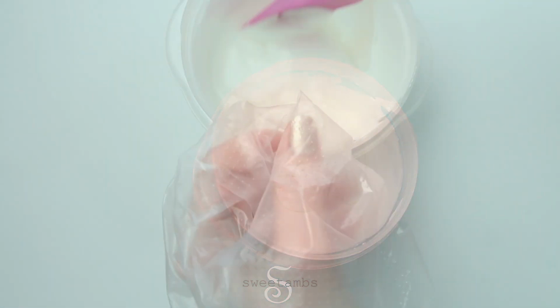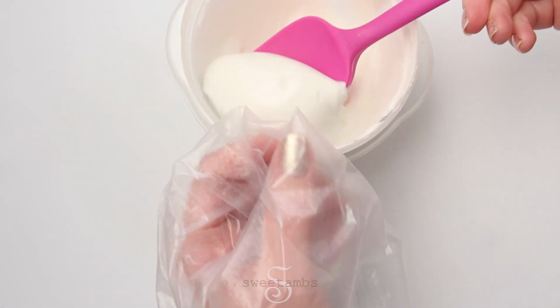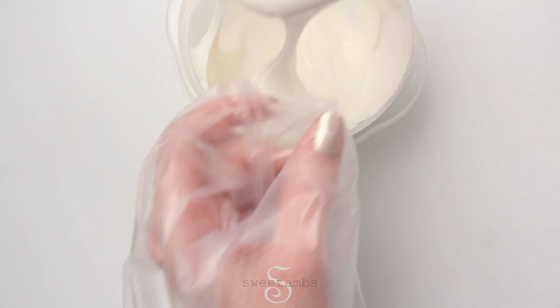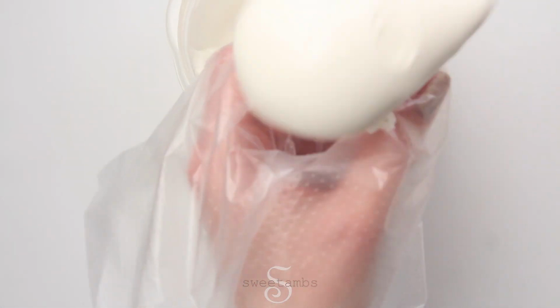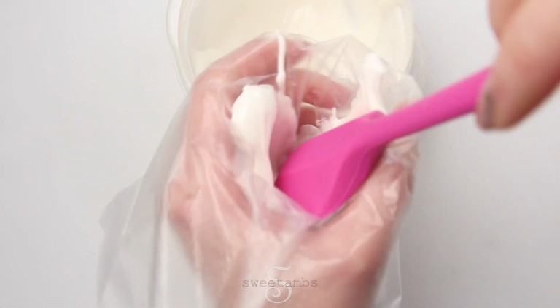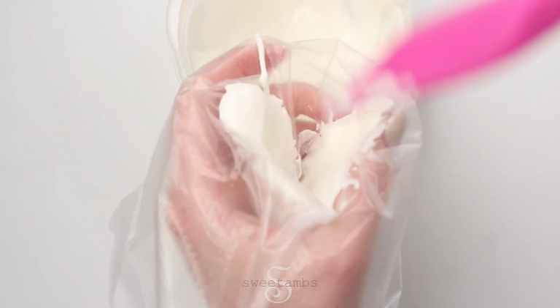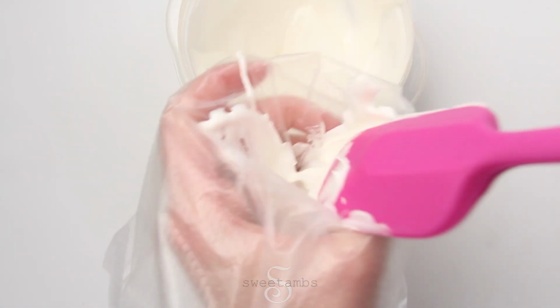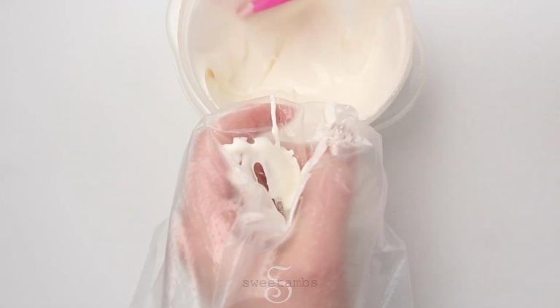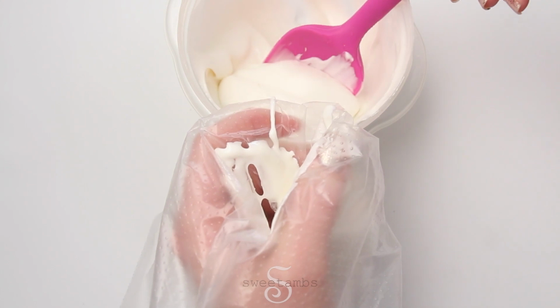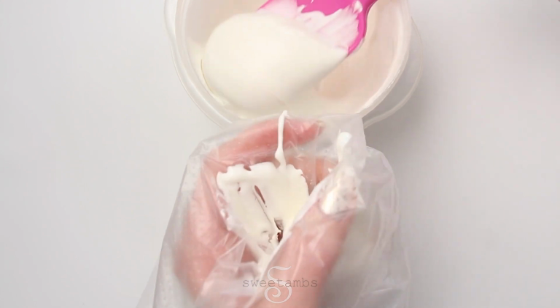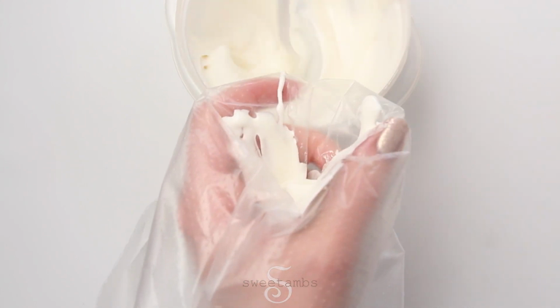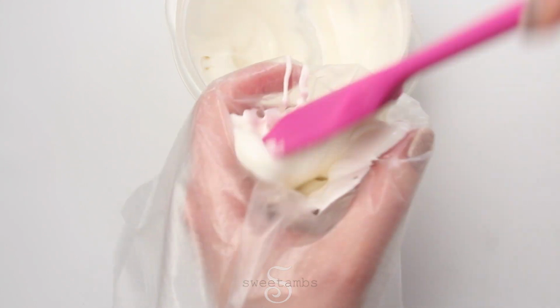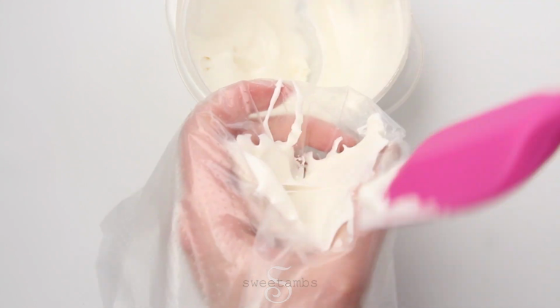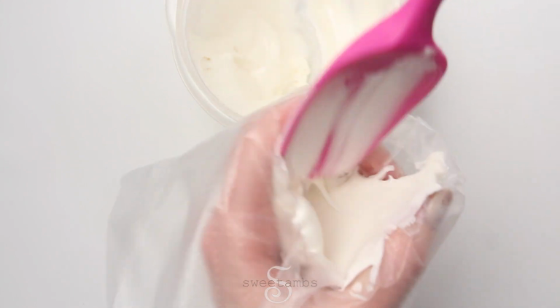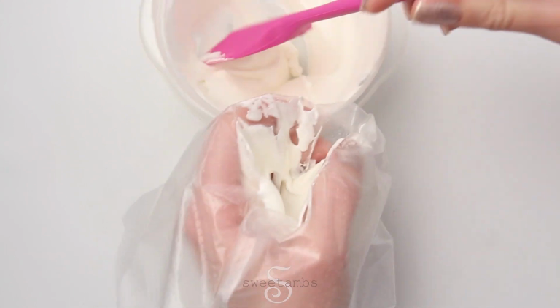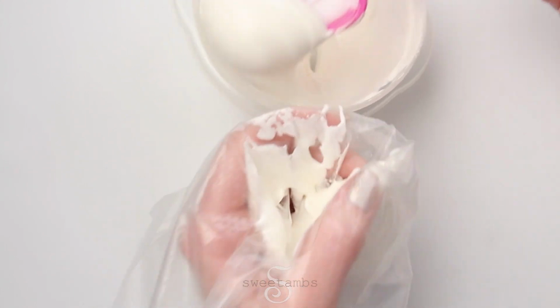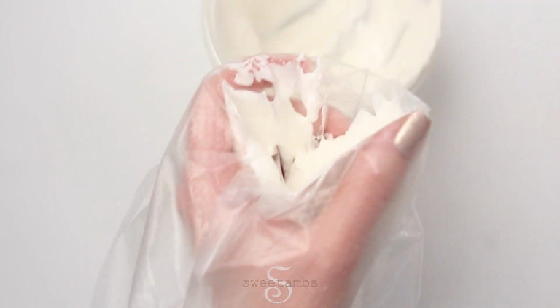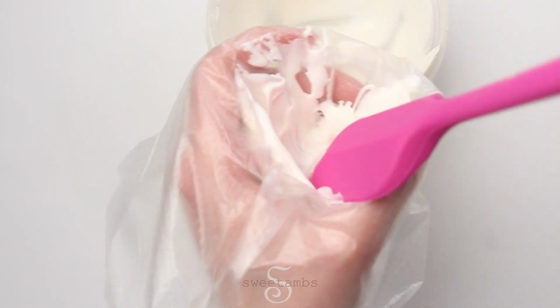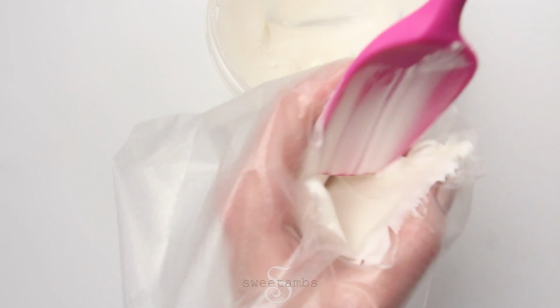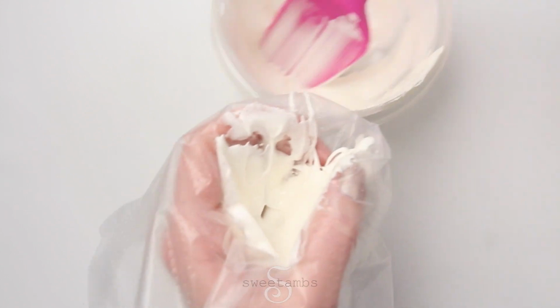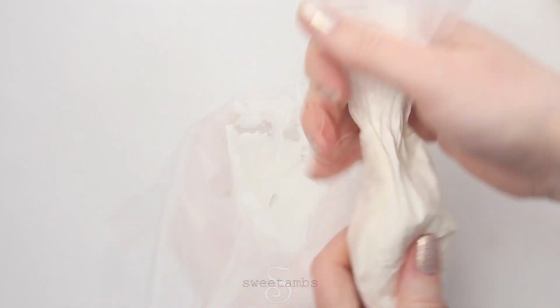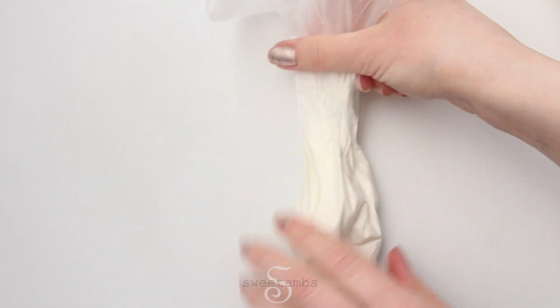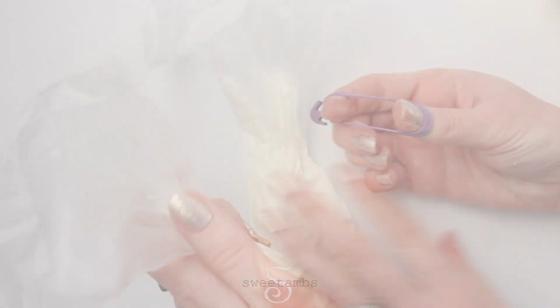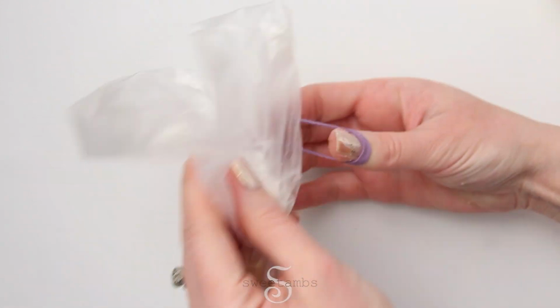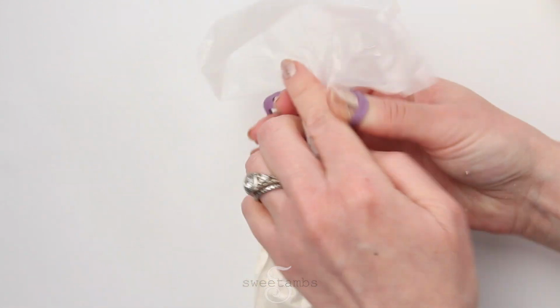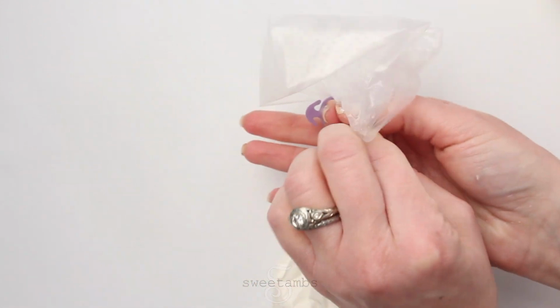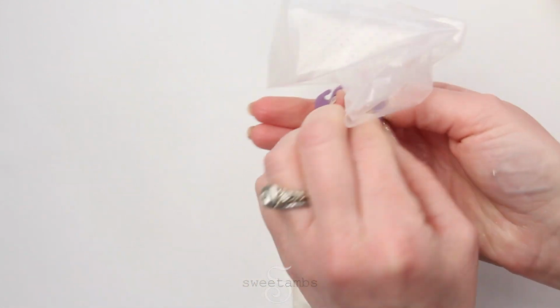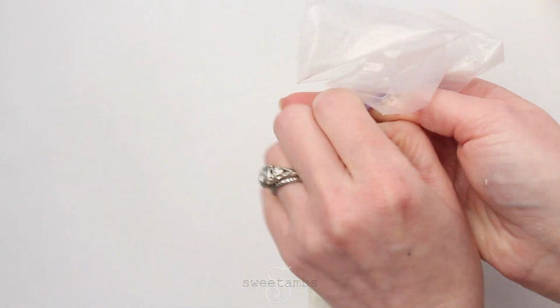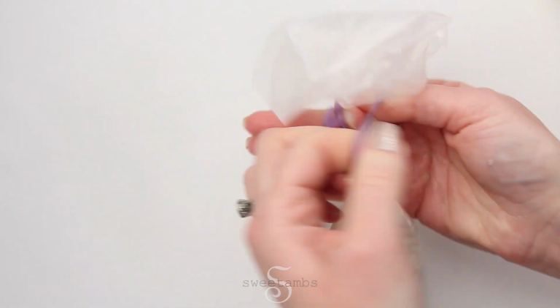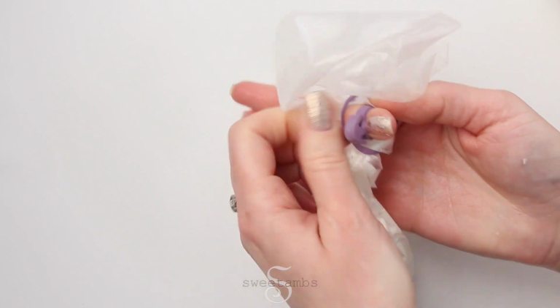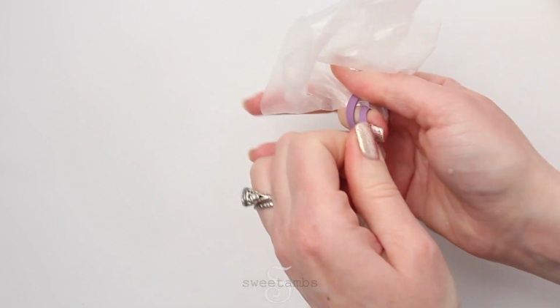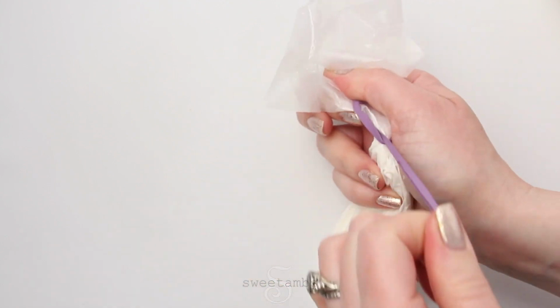Fill a tipless decorating bag about halfway with flood consistency icing. To keep the icing from spilling out of the top of the bag, you can close it with a rubber band or a bag tie, or you can just tie it into a knot.